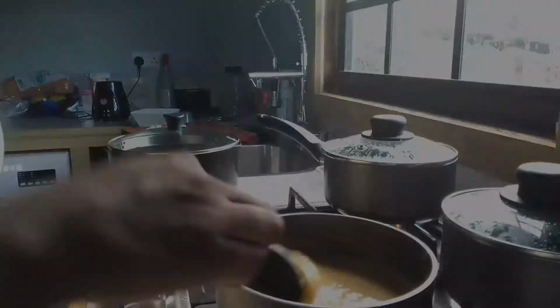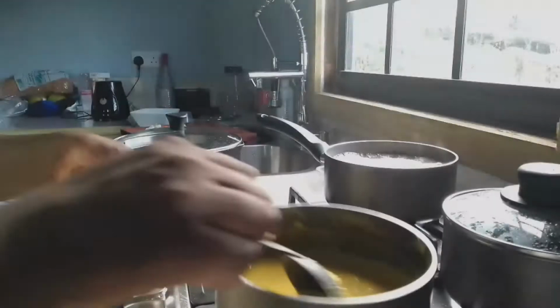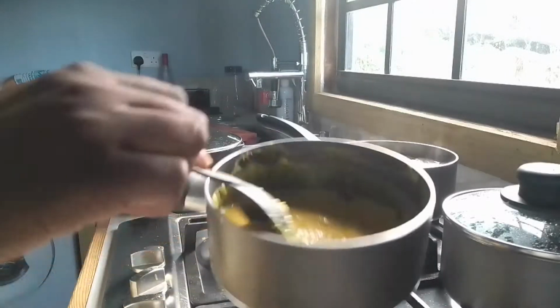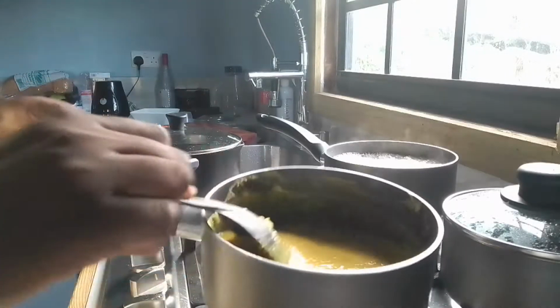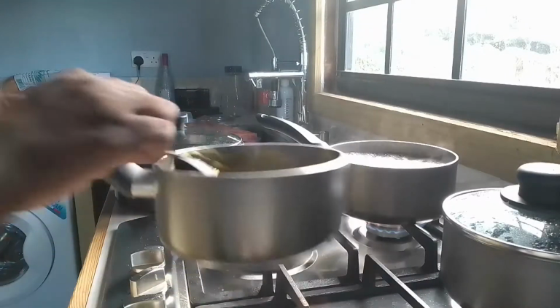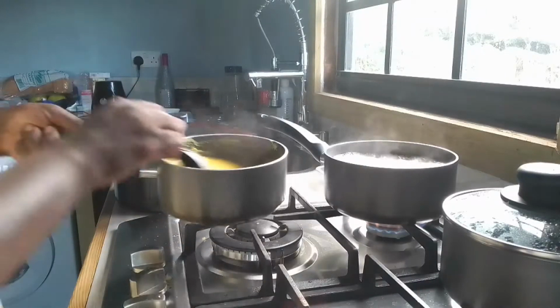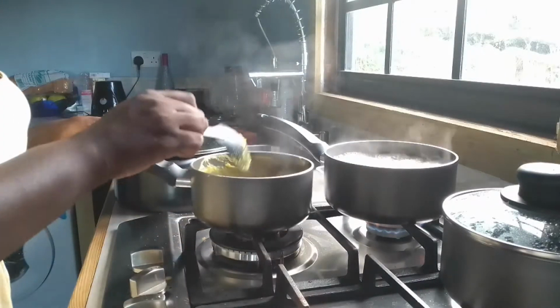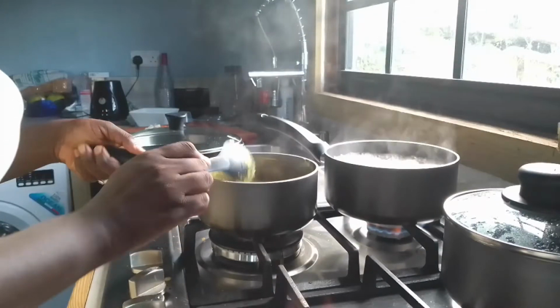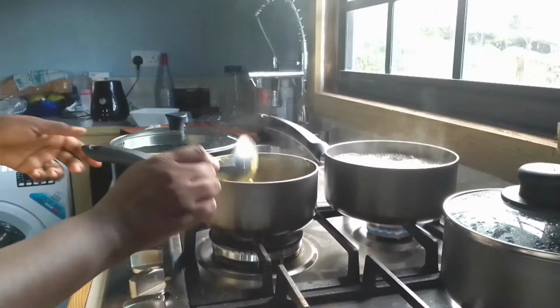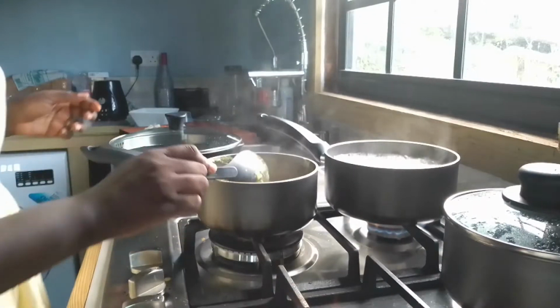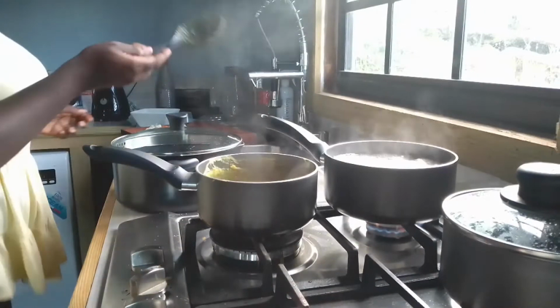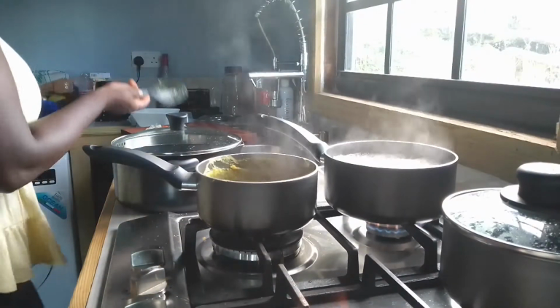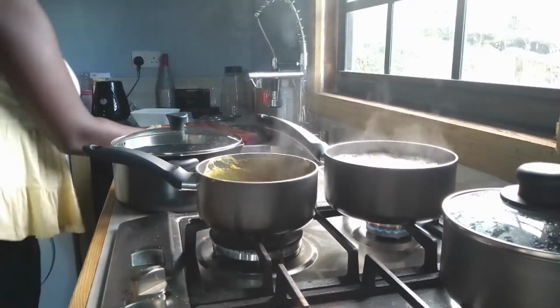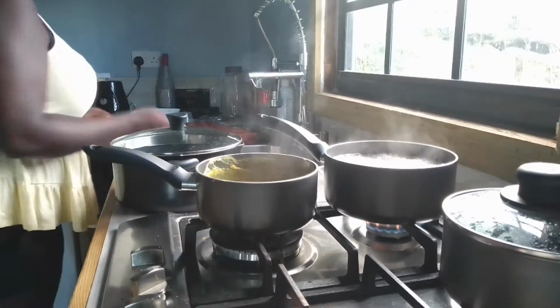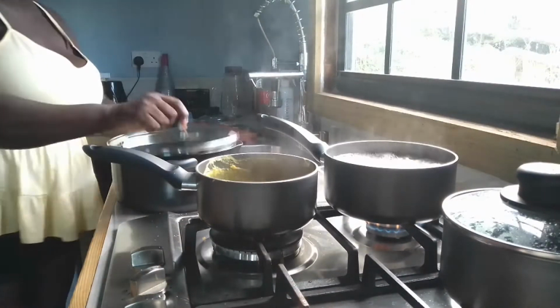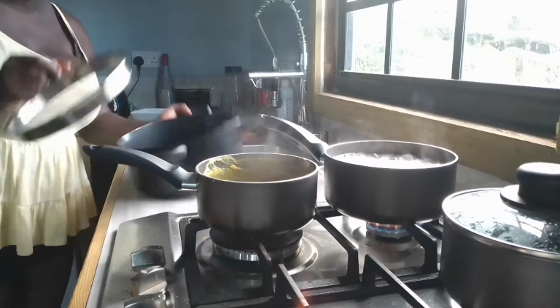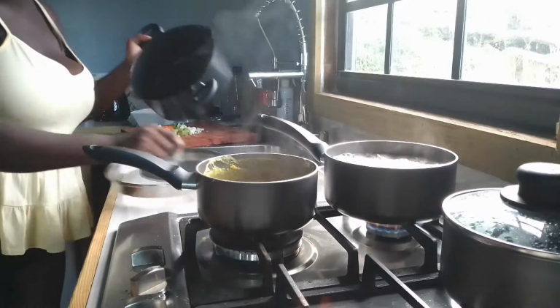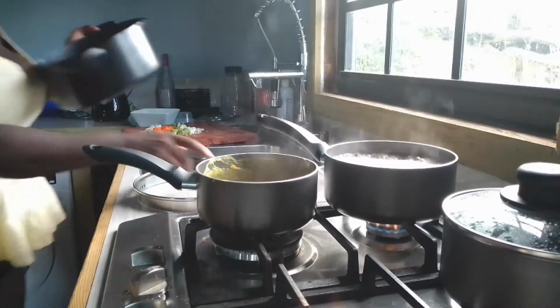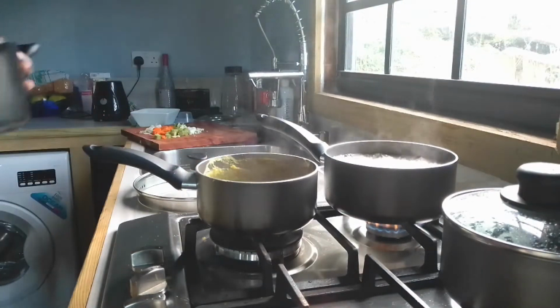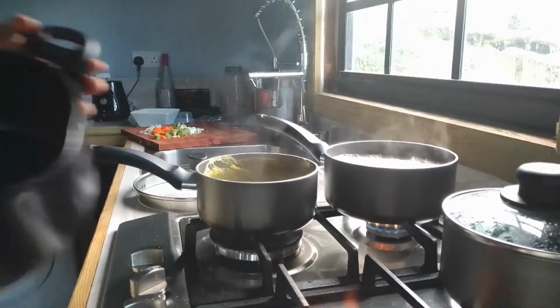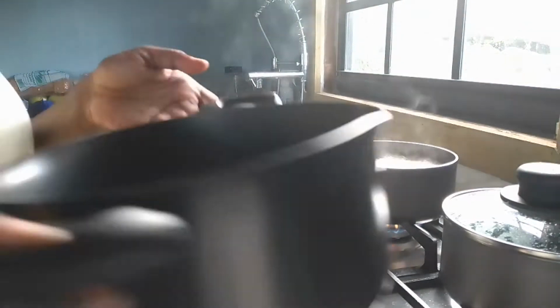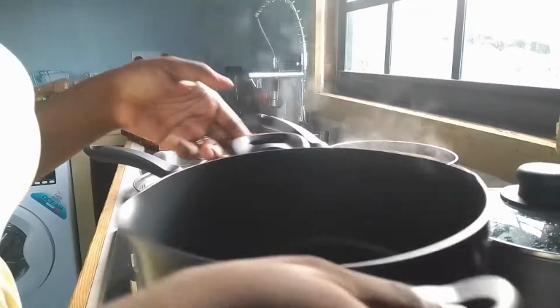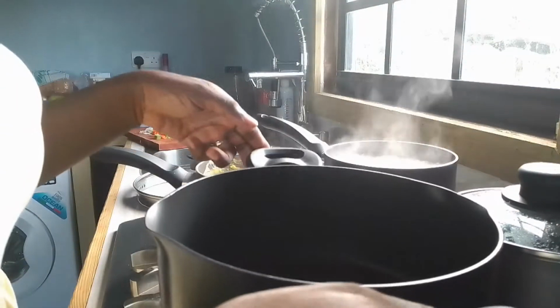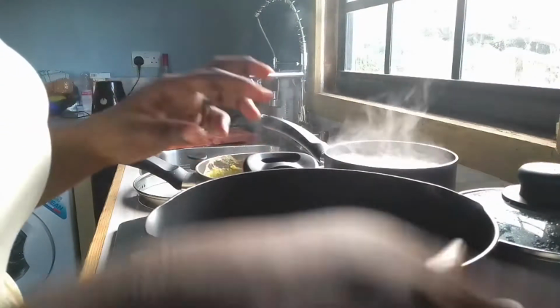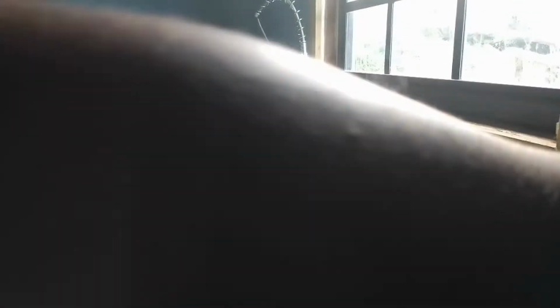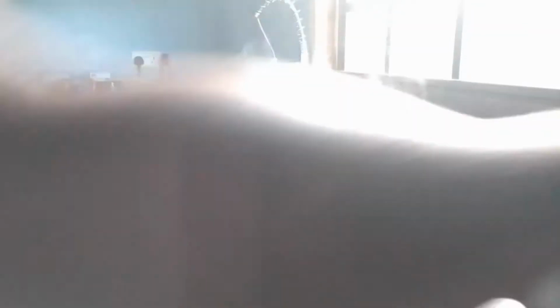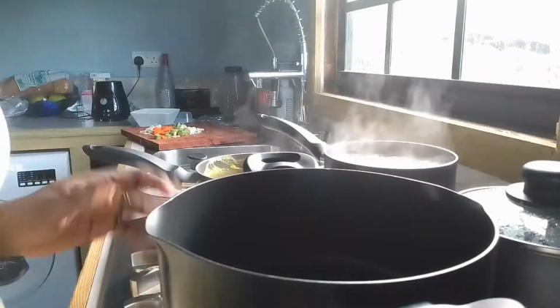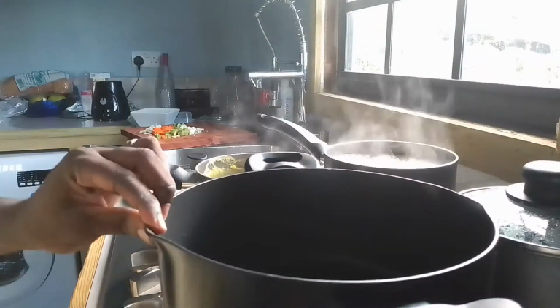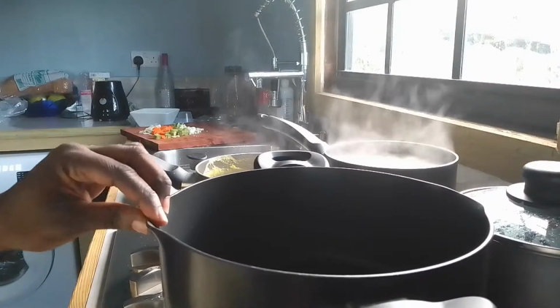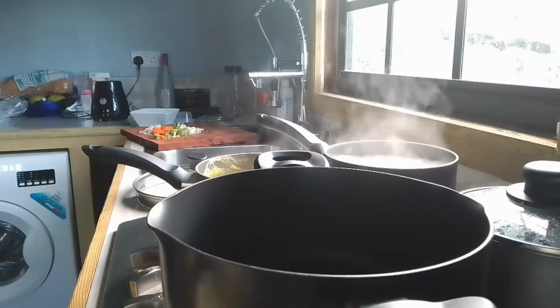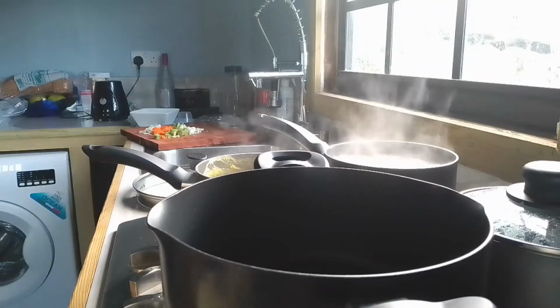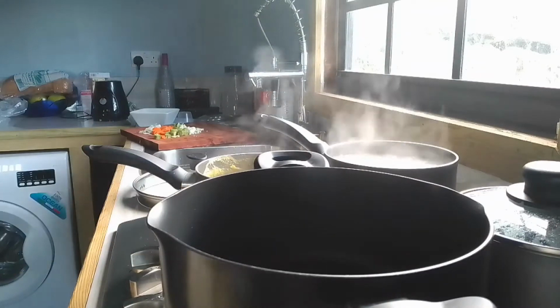Guys, my chickpeas paste is ready right now and then I'm gonna start frying the chicken.